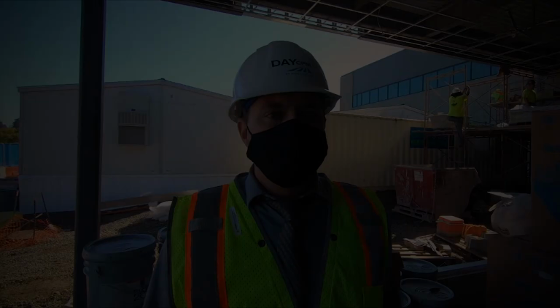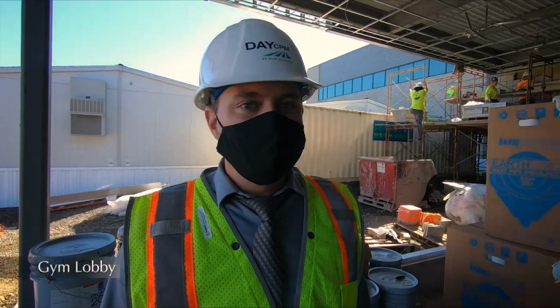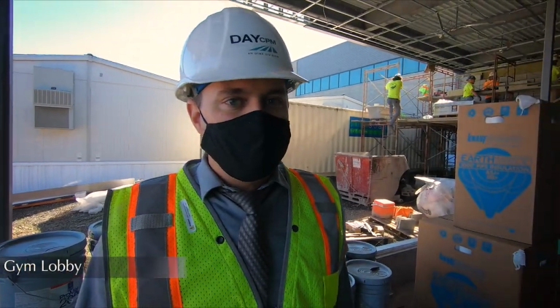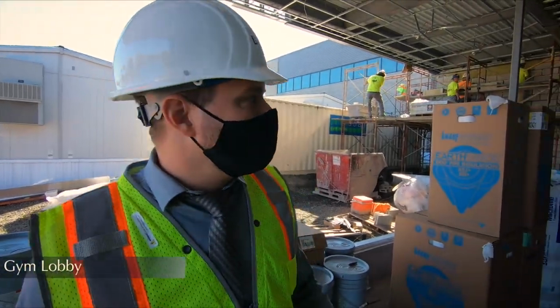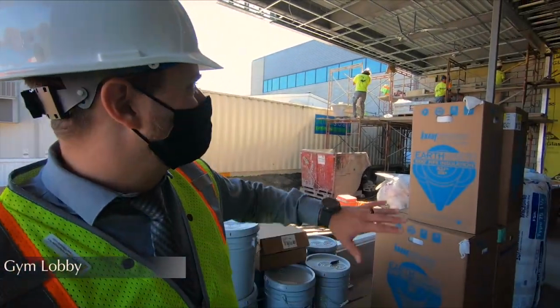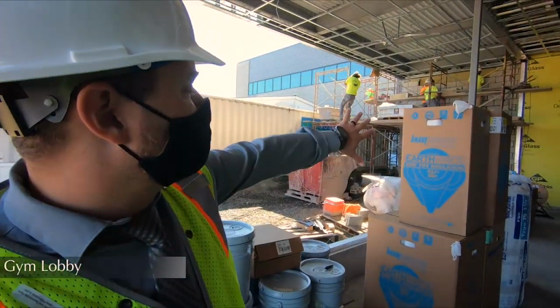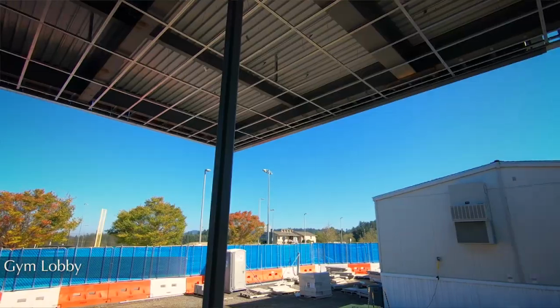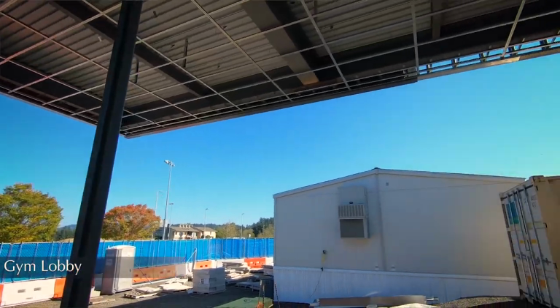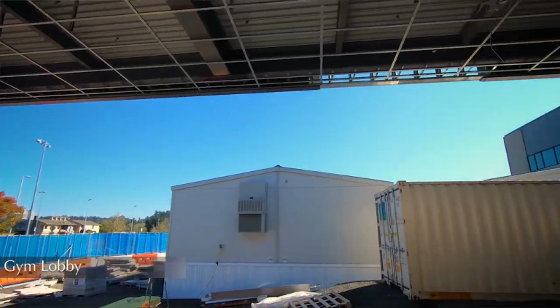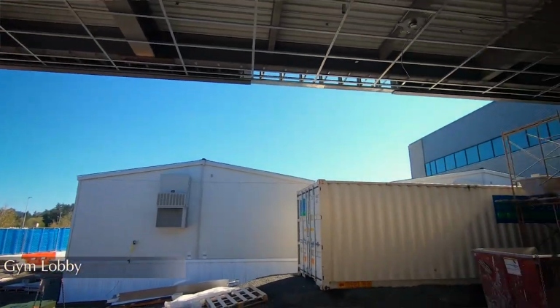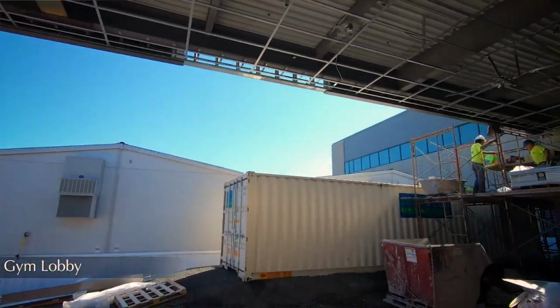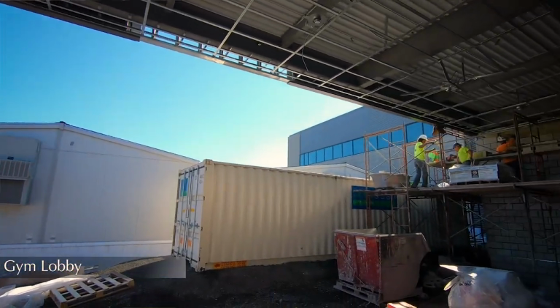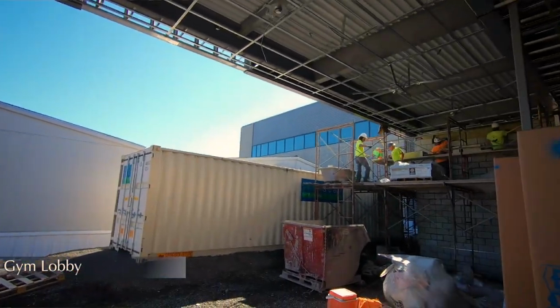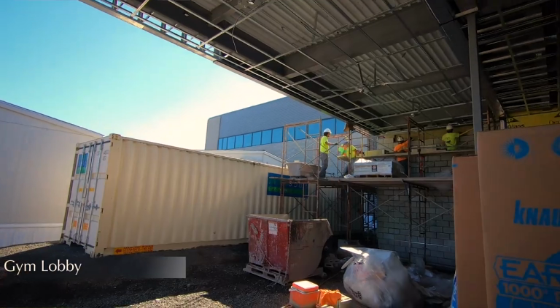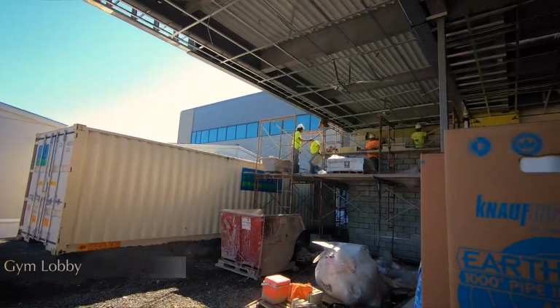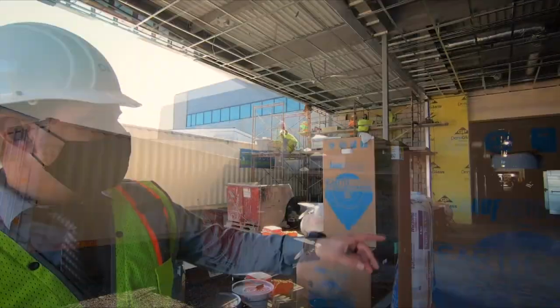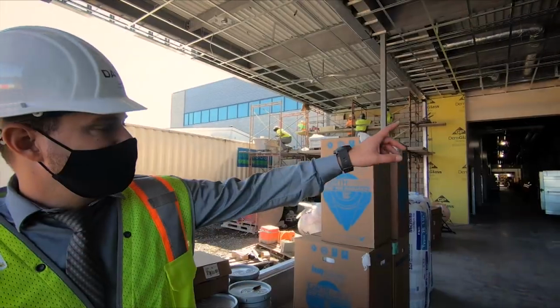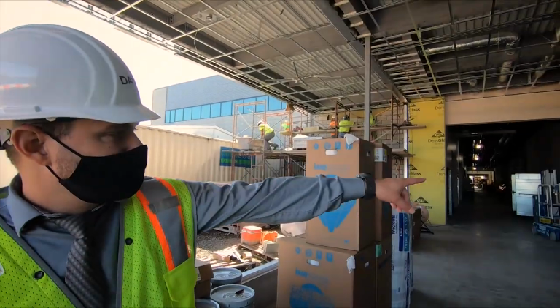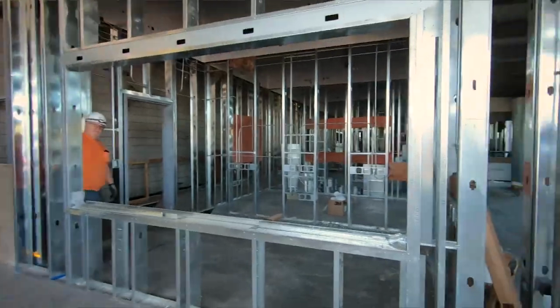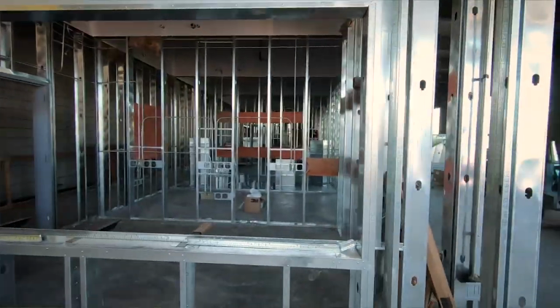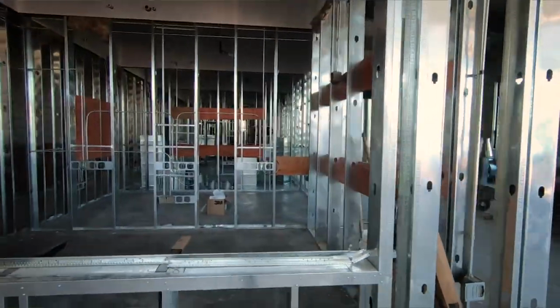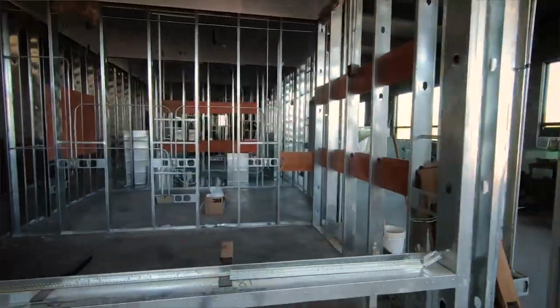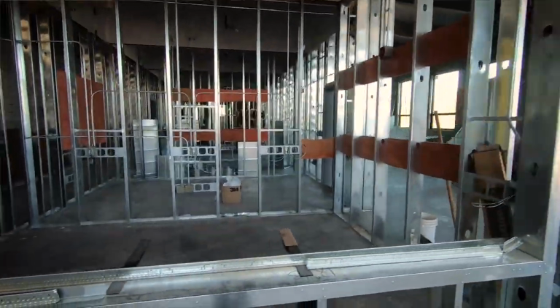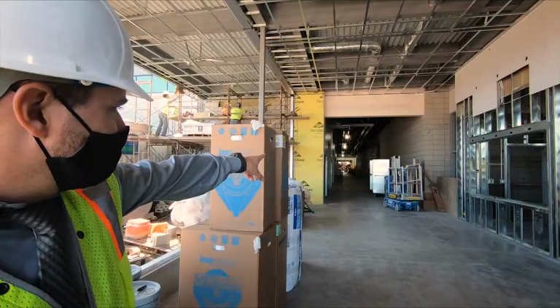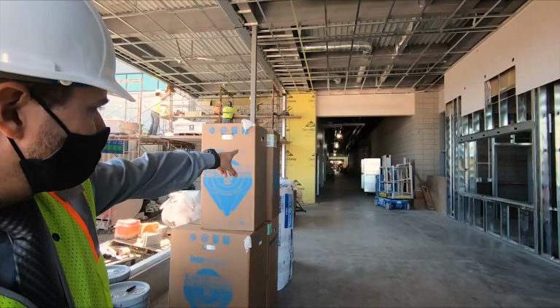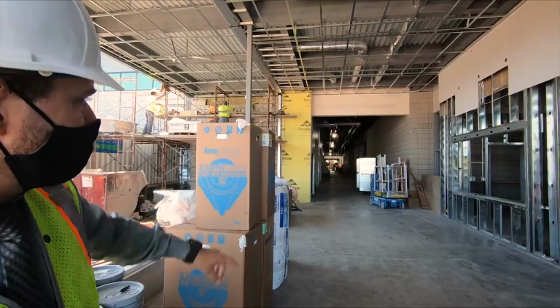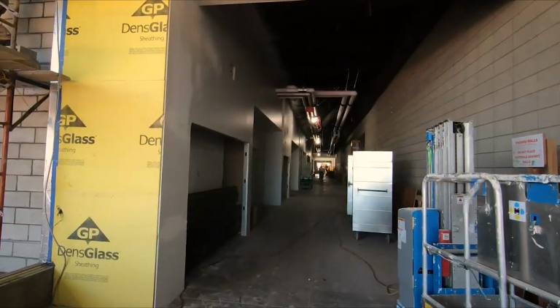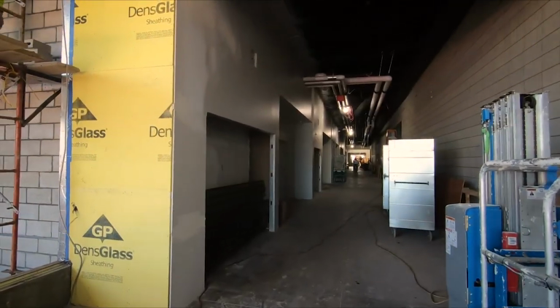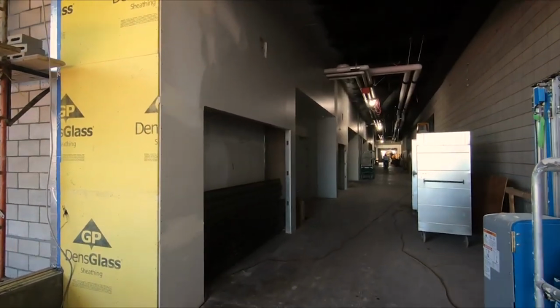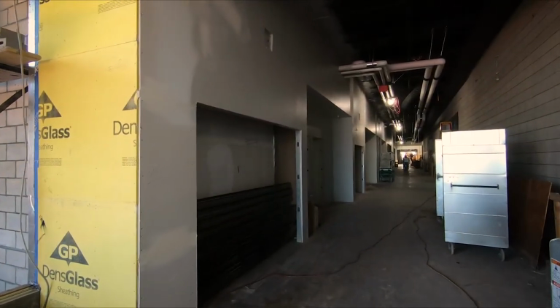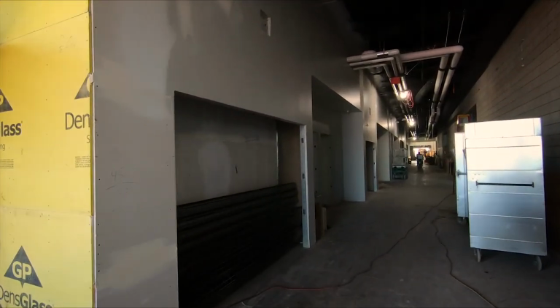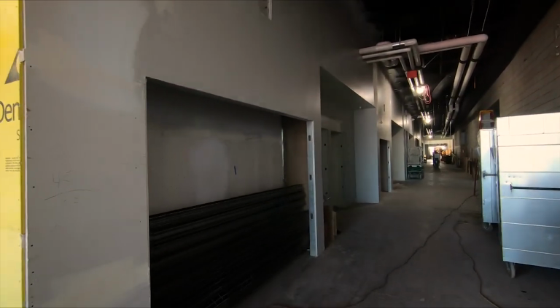This is the lobby, and when finished it'll be all glass — a beautiful entrance to the gym. There is ticketing to my right, and down the hallway will be concessions. Beyond that is where the entrance to the gym will be.